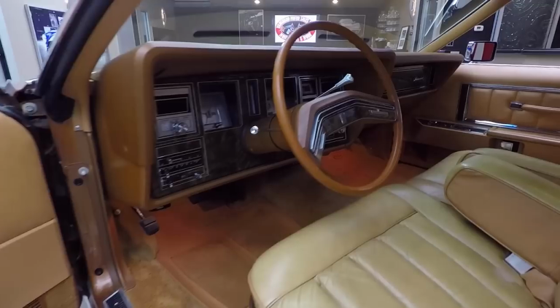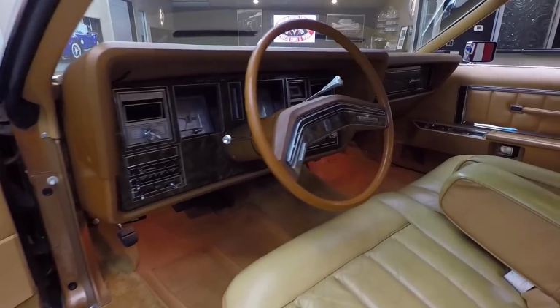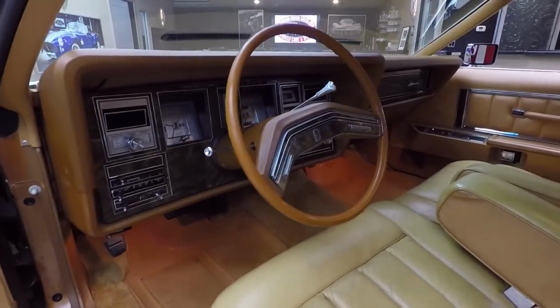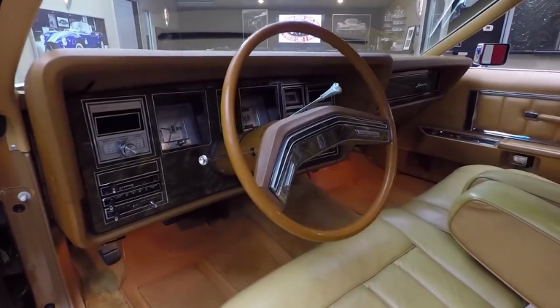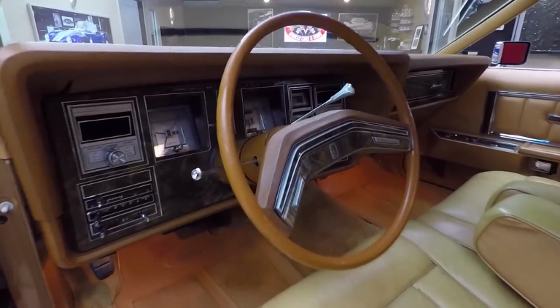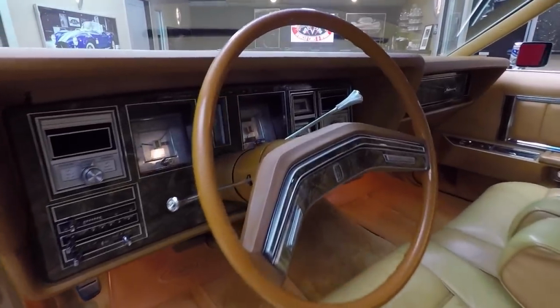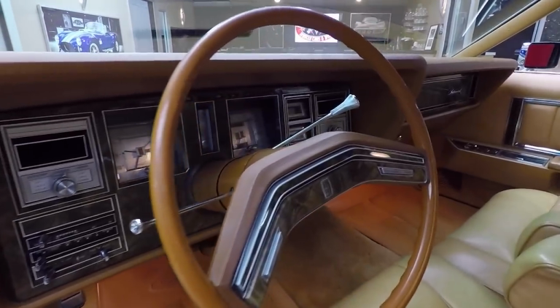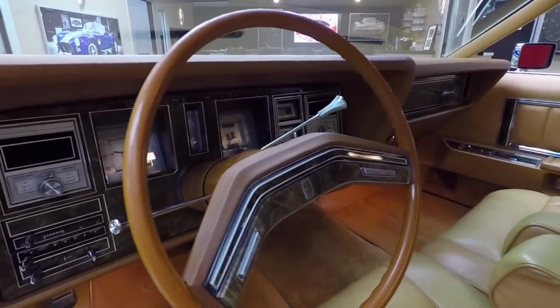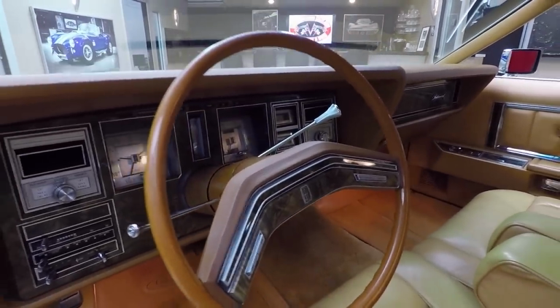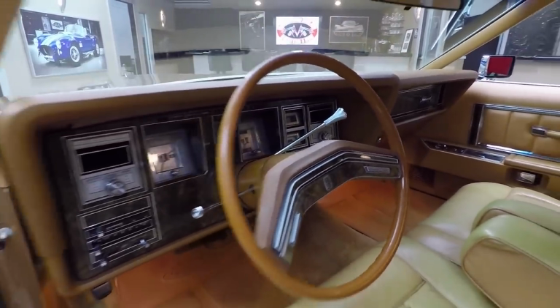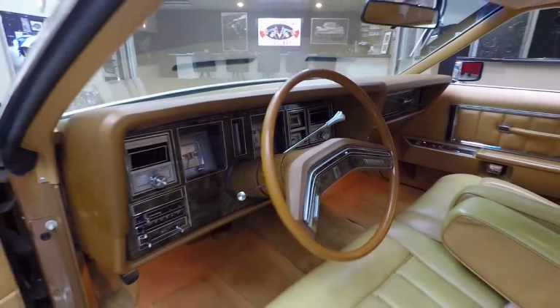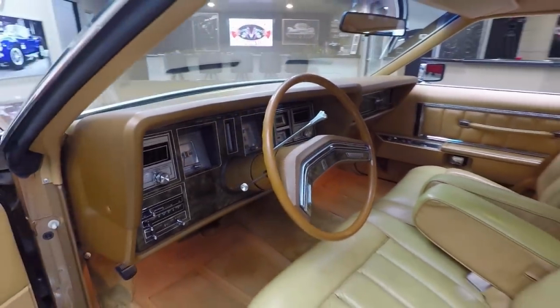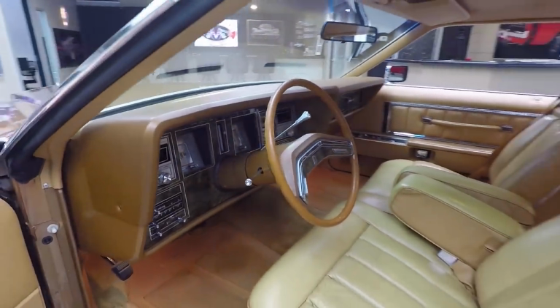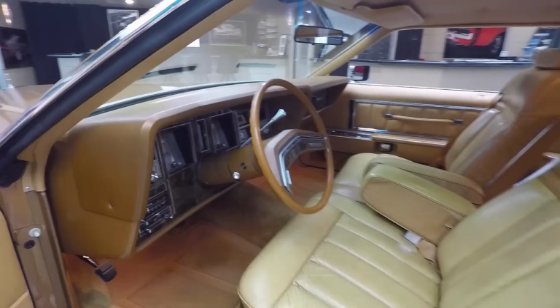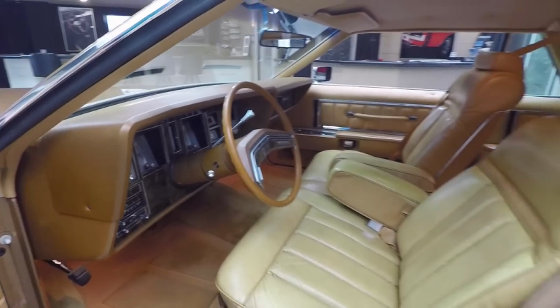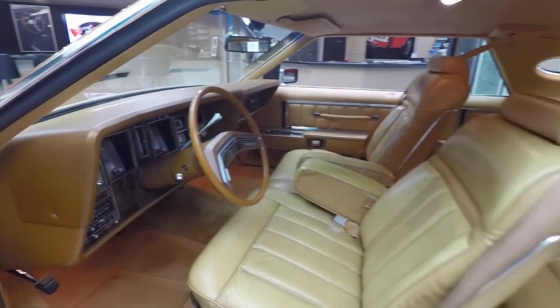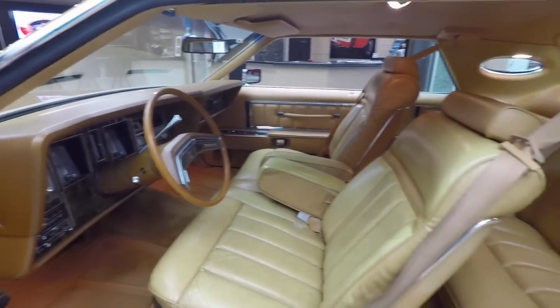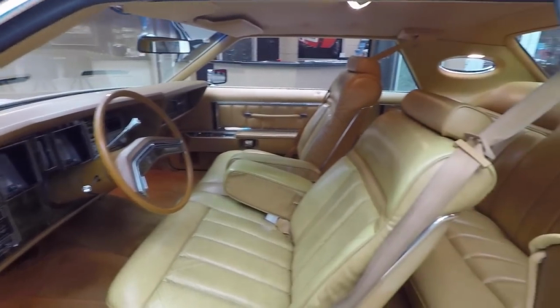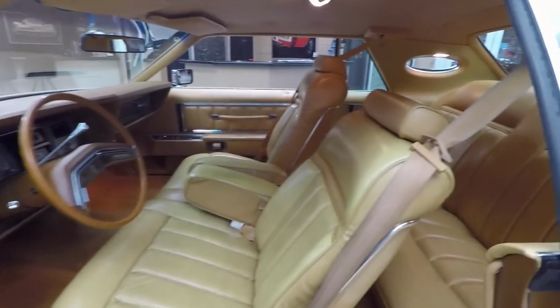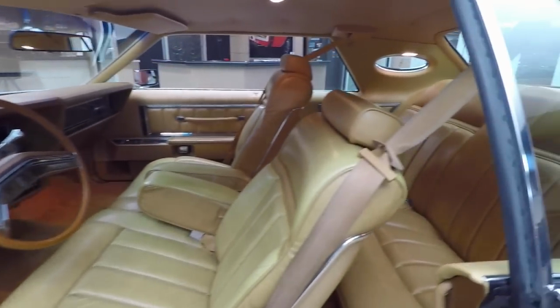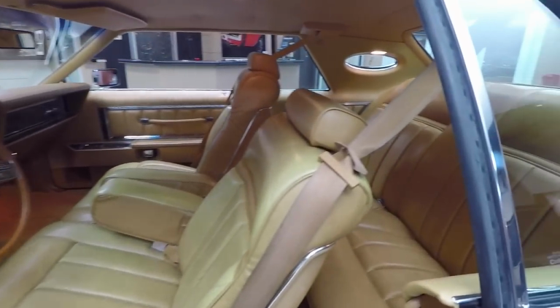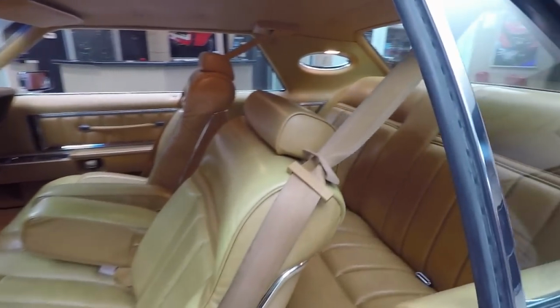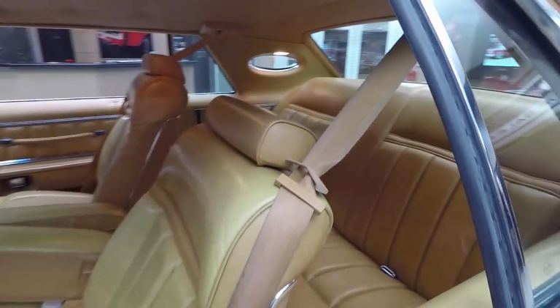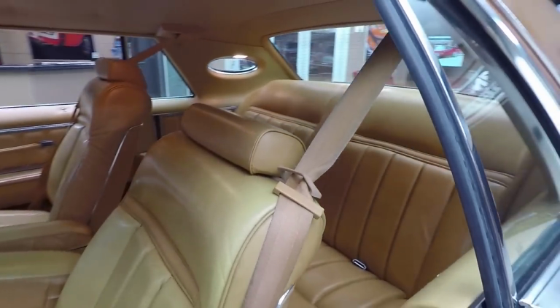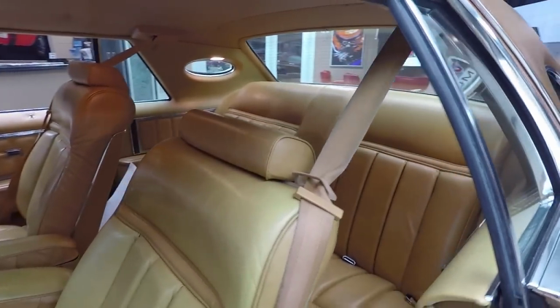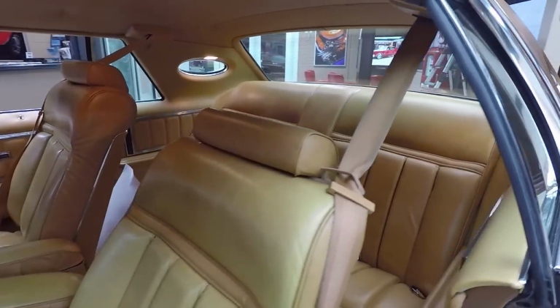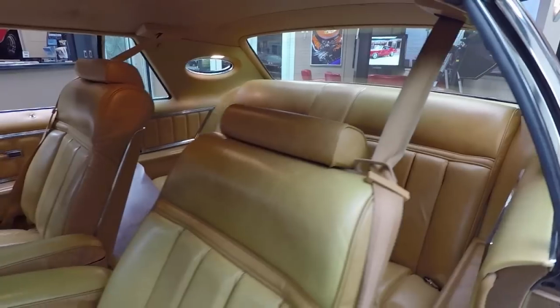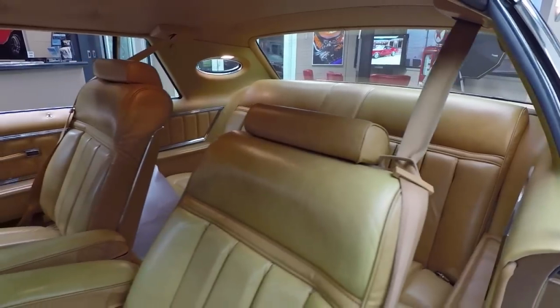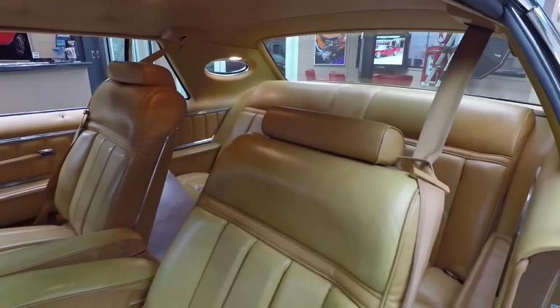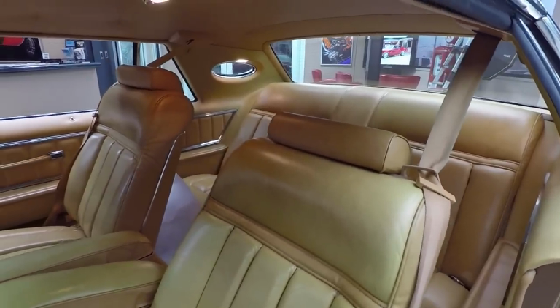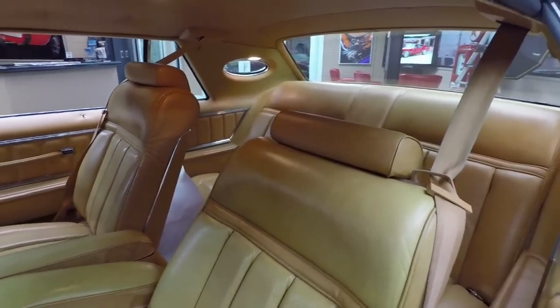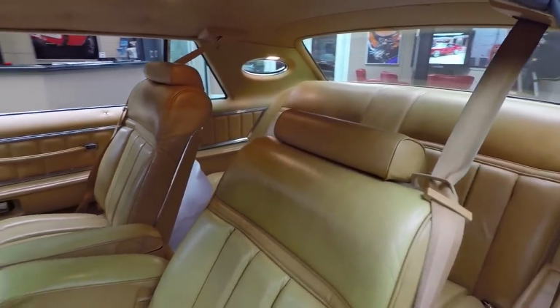That dash is gorgeous. The dash pad is in beautiful shape. You can tell this baby lived indoors its entire life — you don't have to worry about this one sitting outside under a tree. She is beautiful inside and out.